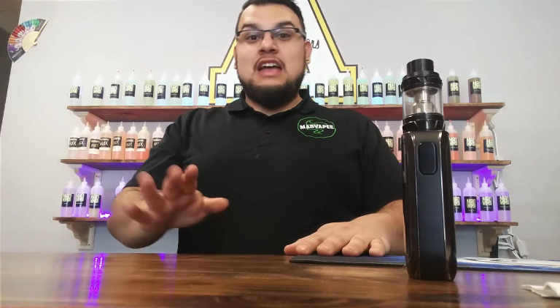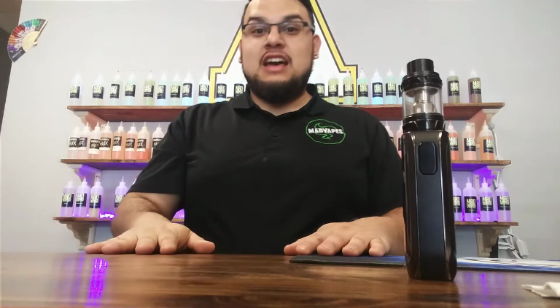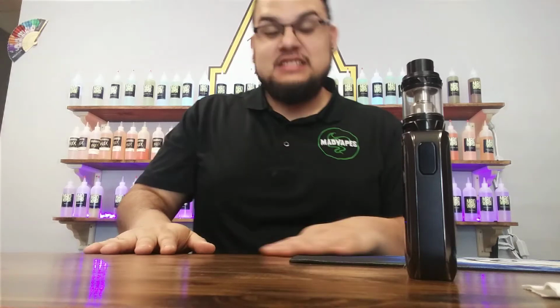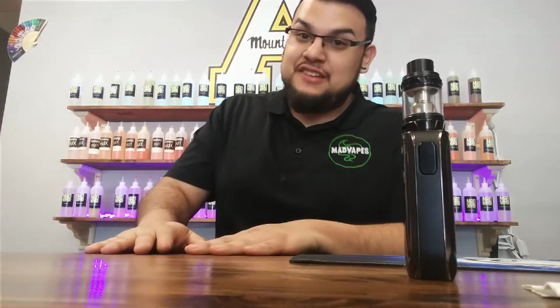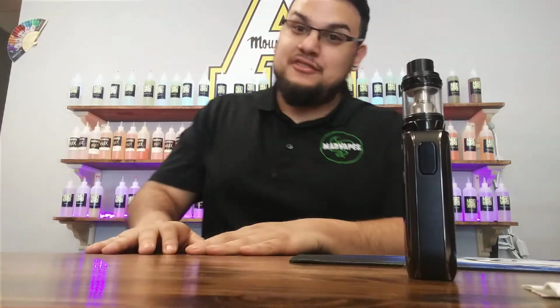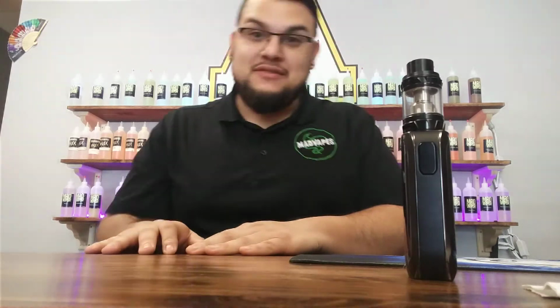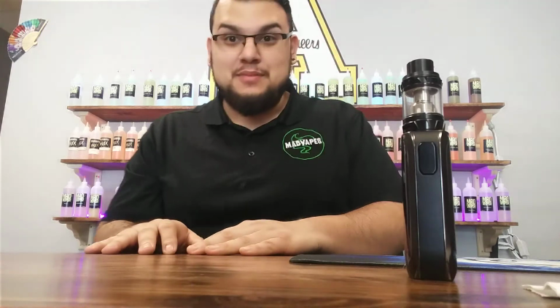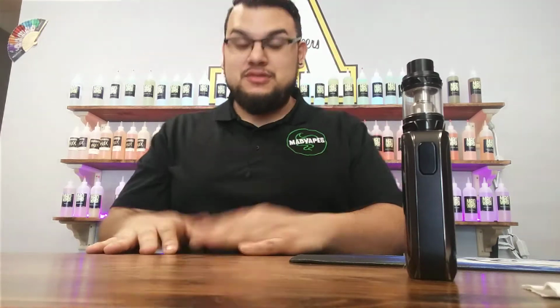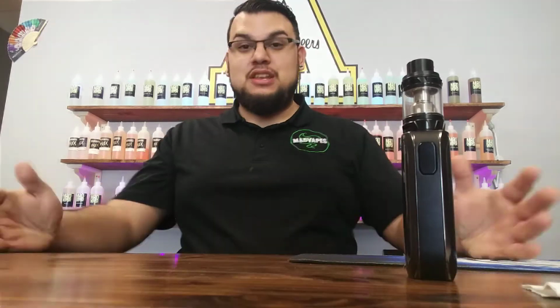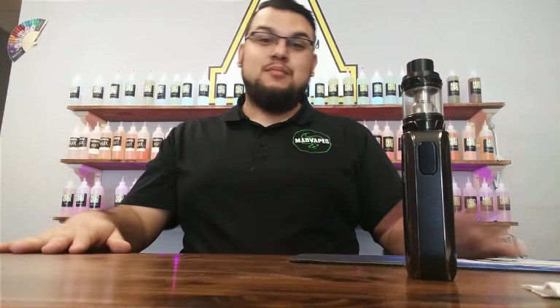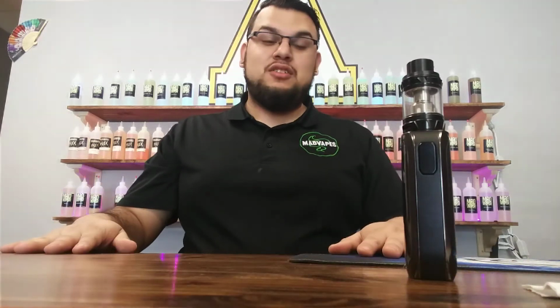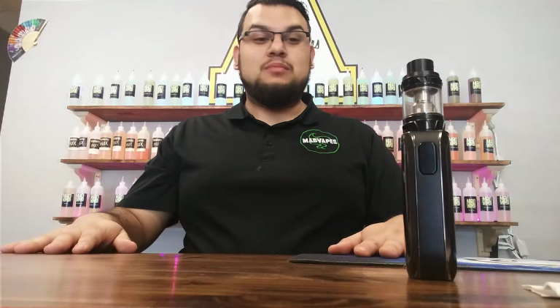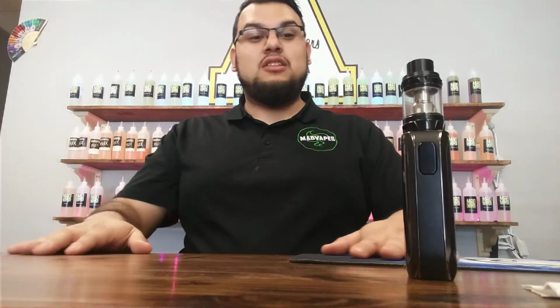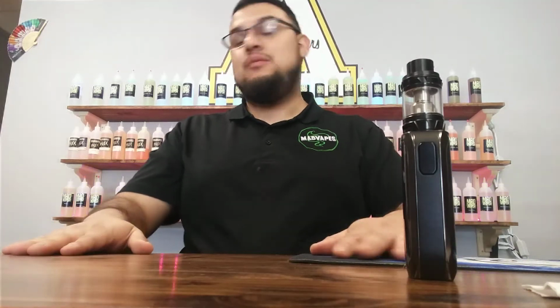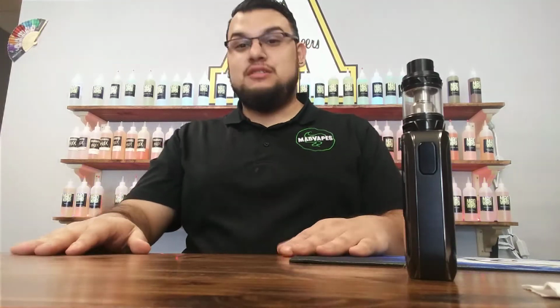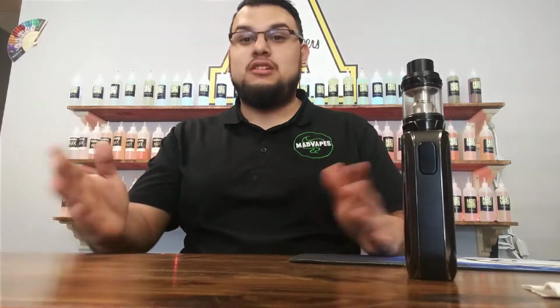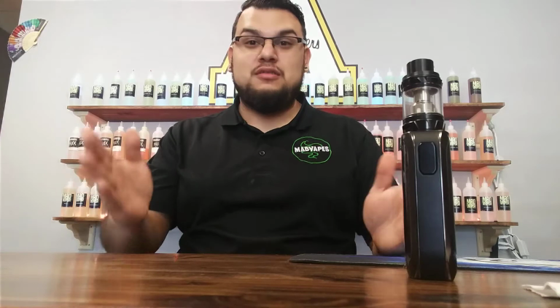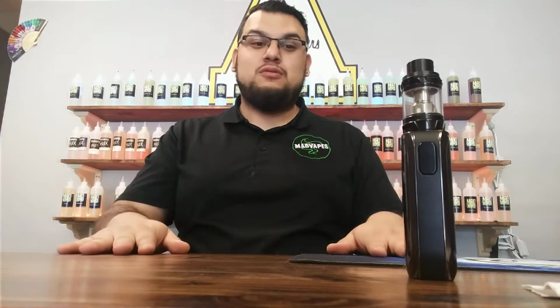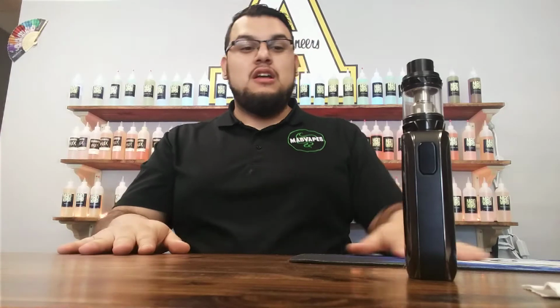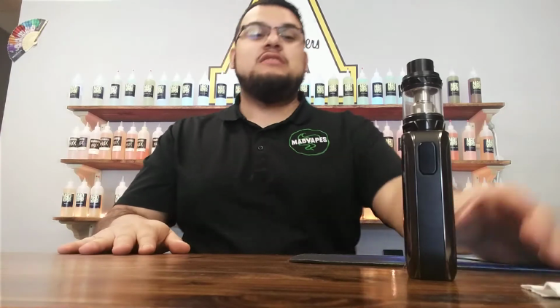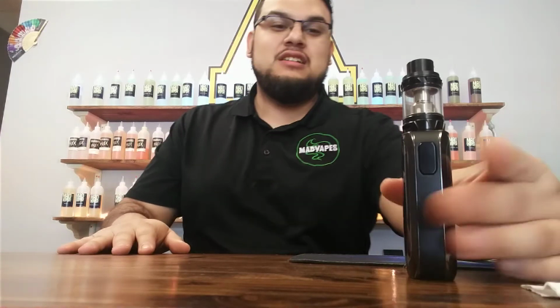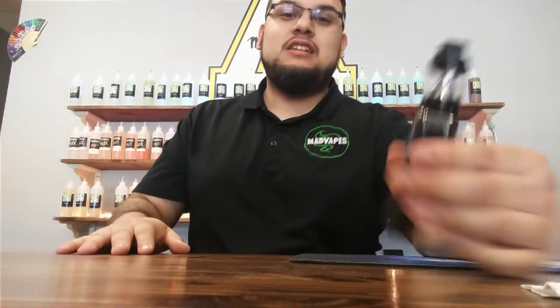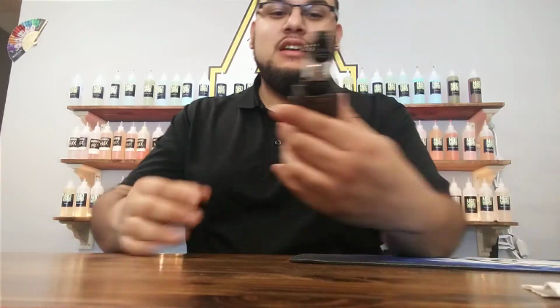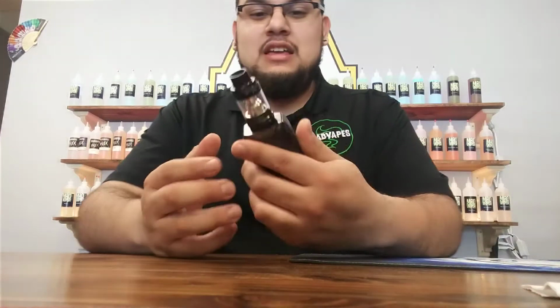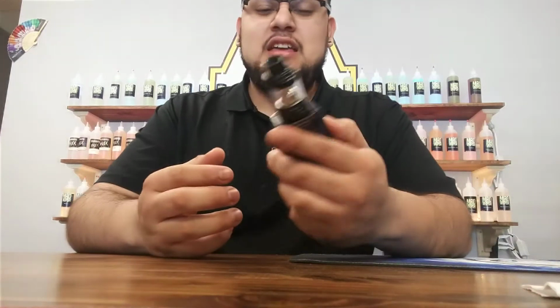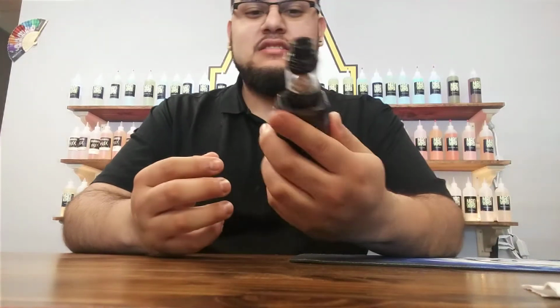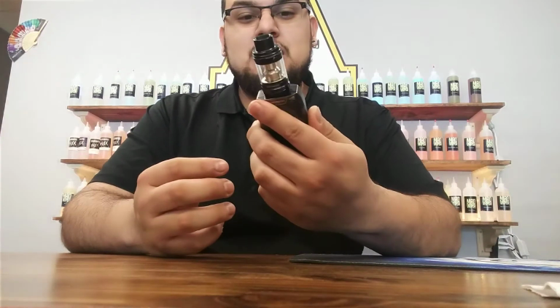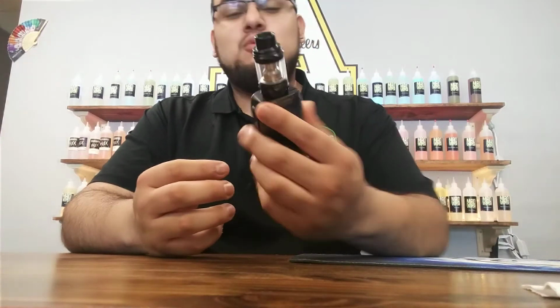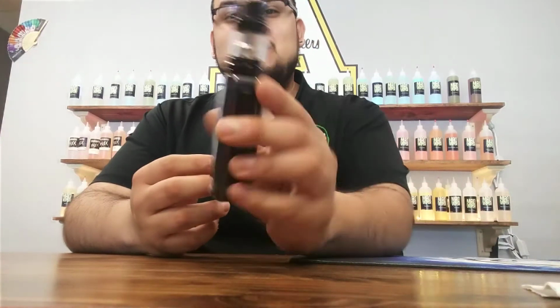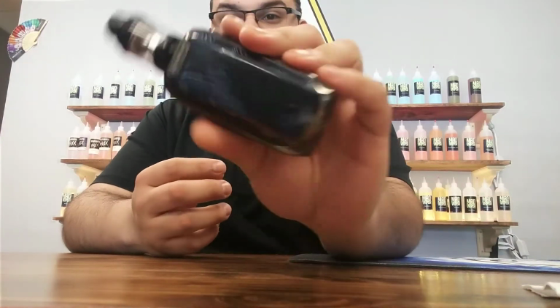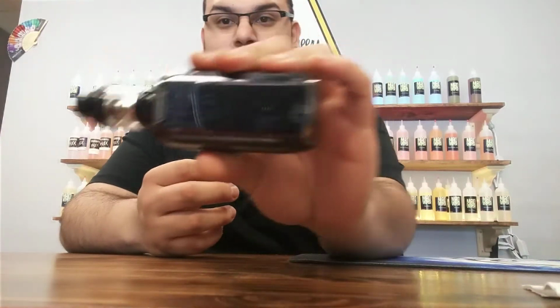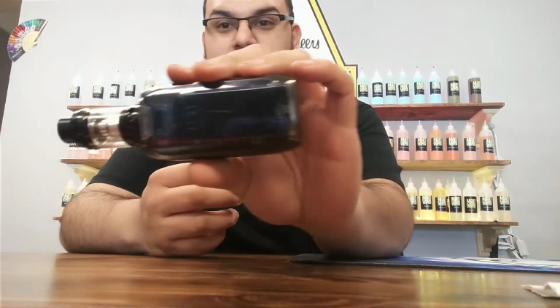Hey guys, this is Efron from Advates of Bone. Today I'm bringing you something new that we actually brought into the store. As you can tell, it is the Revenger Go Kit.